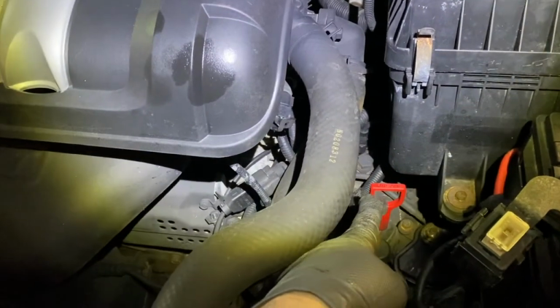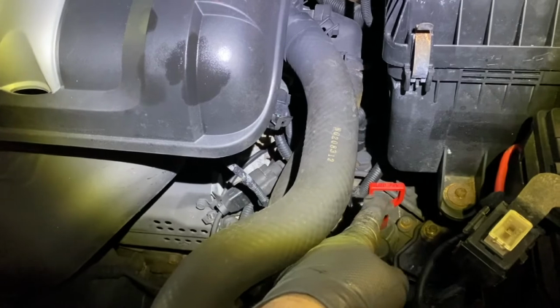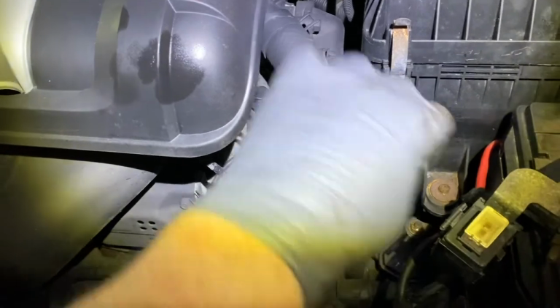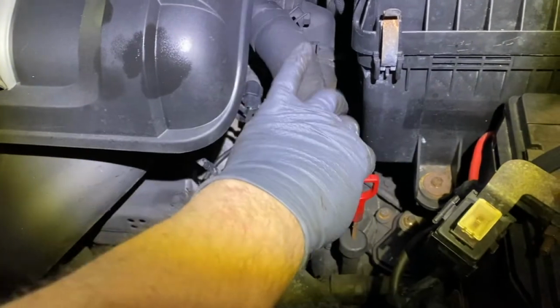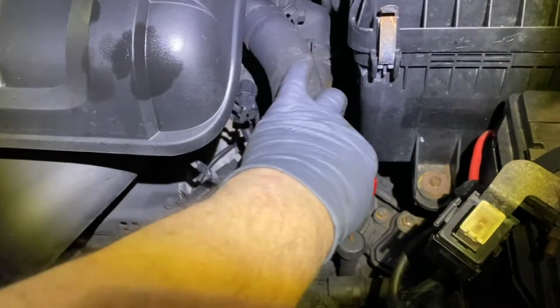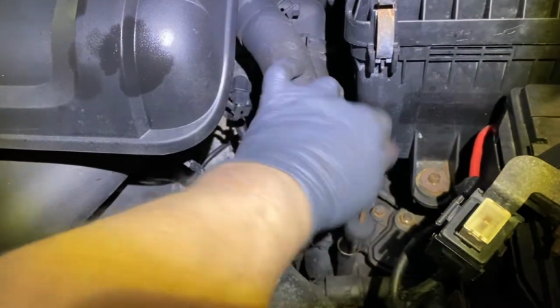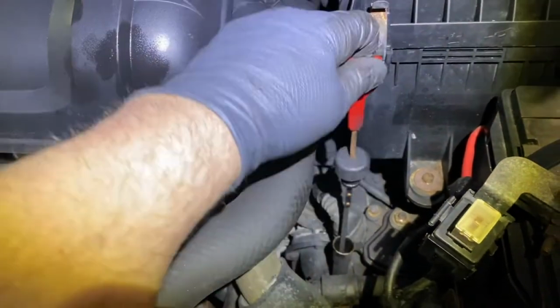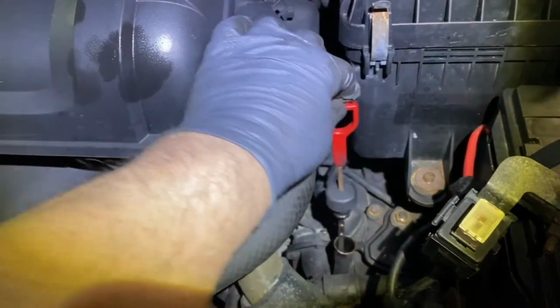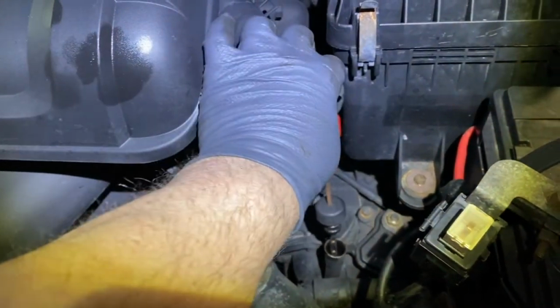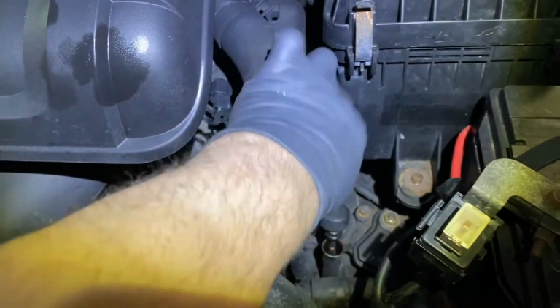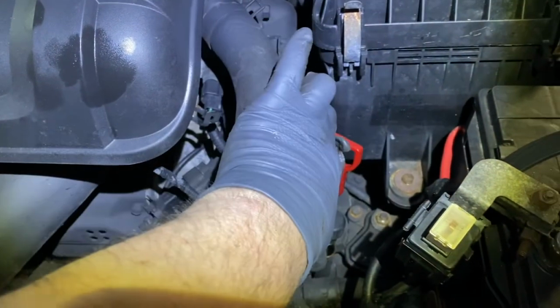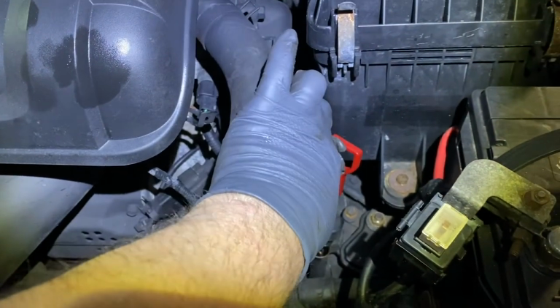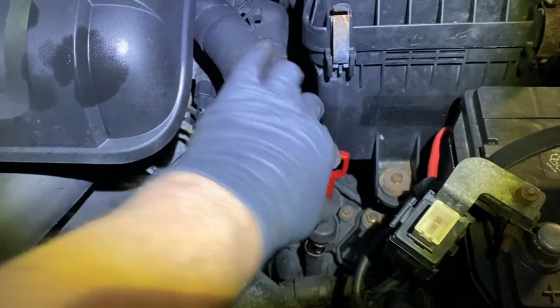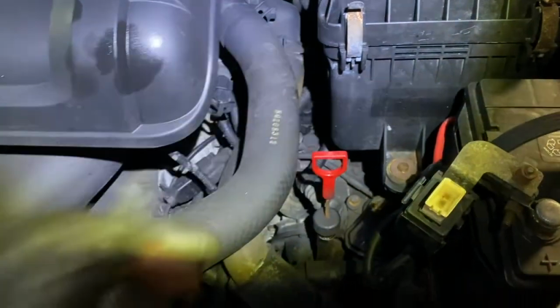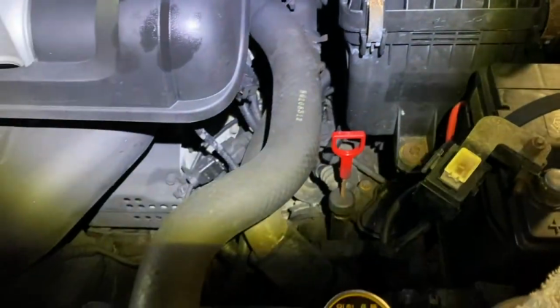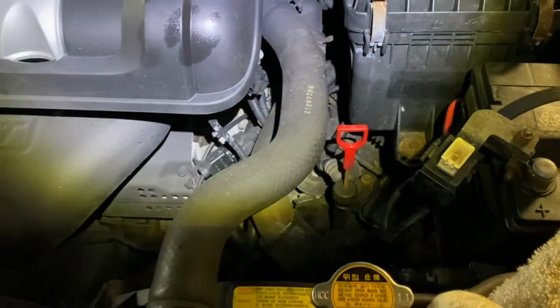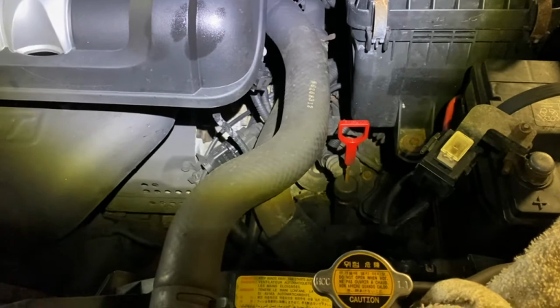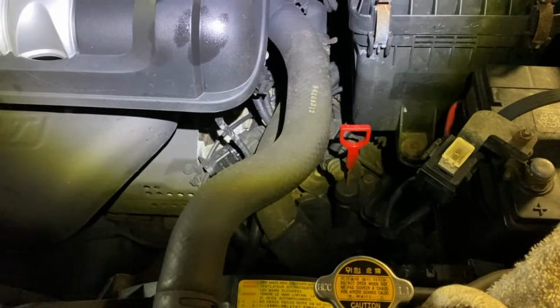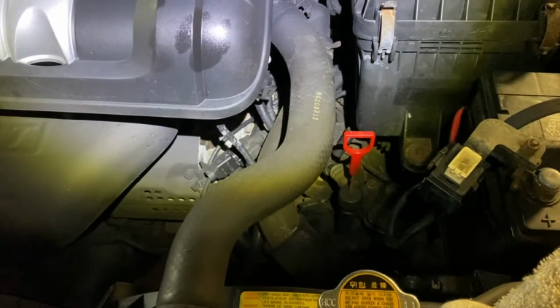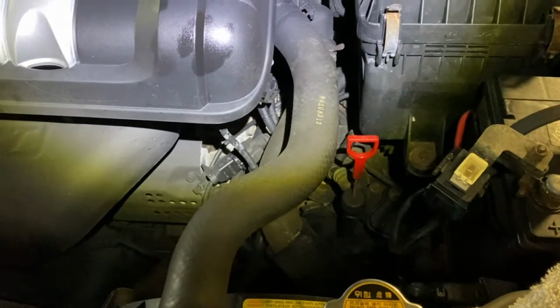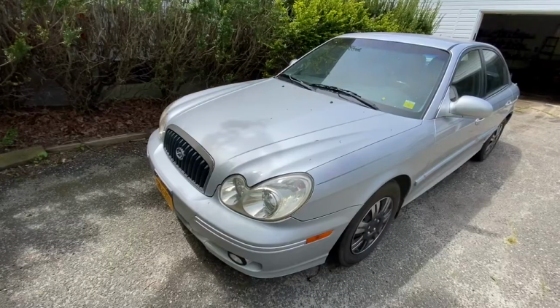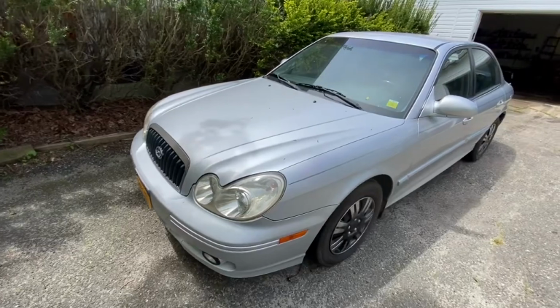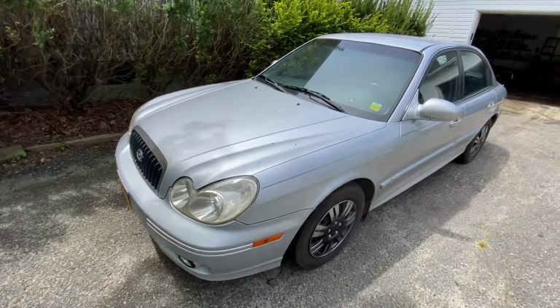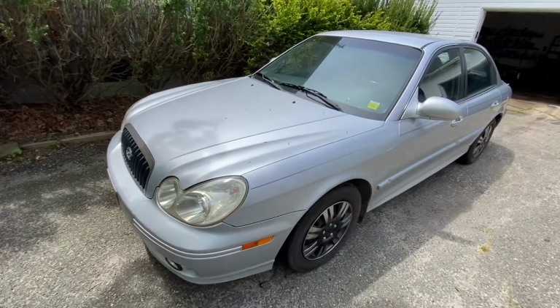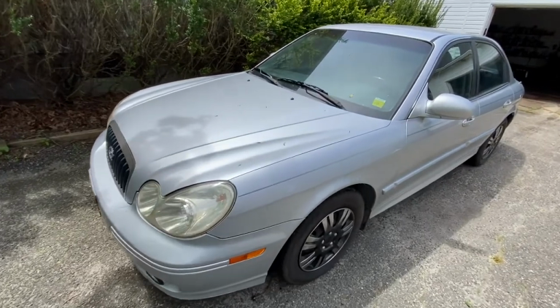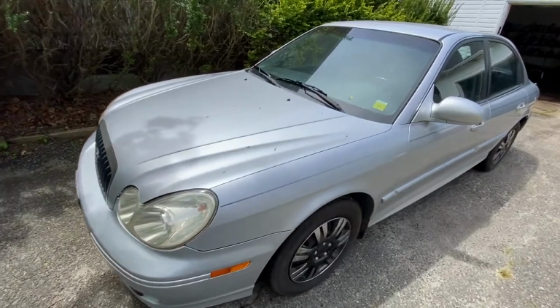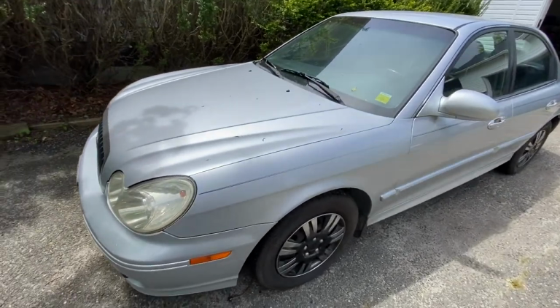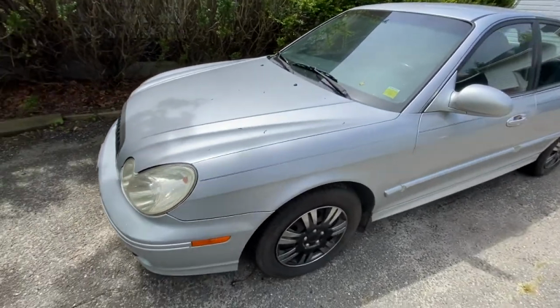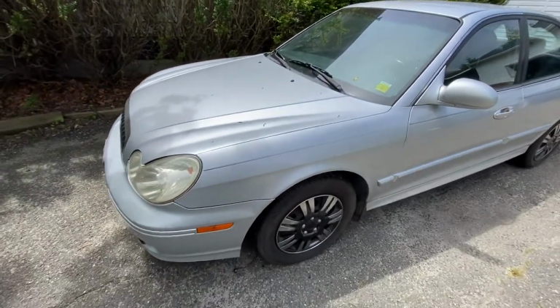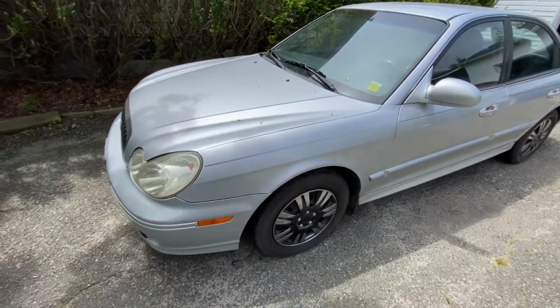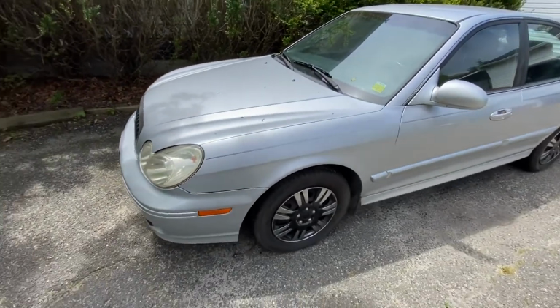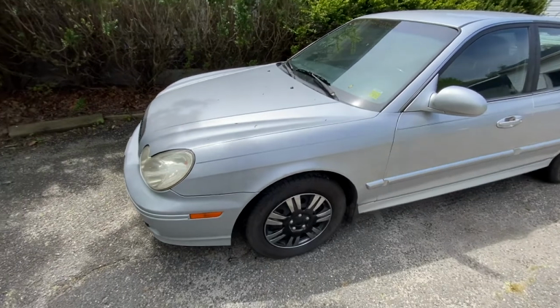Here's the automatic transmission fluid dipstick. Take this out and put the fluid back in through here — whatever amount you took out. After that, test drive it and make sure everything sounds good.